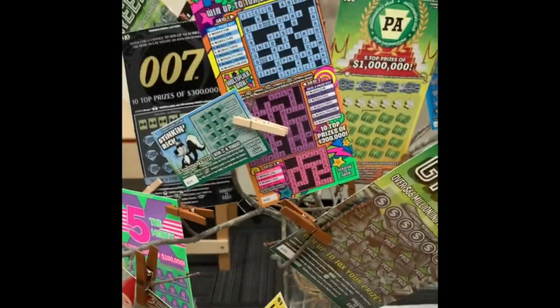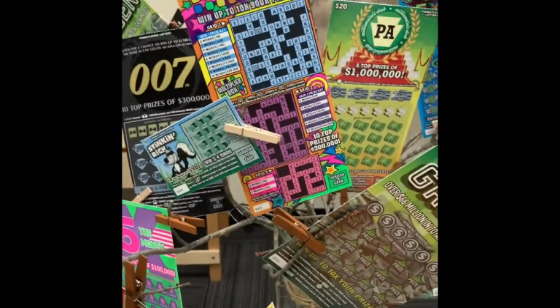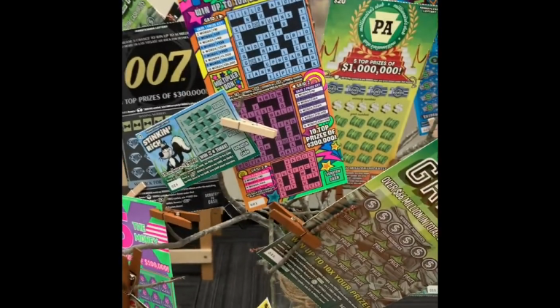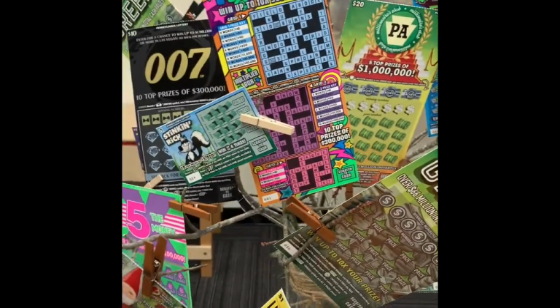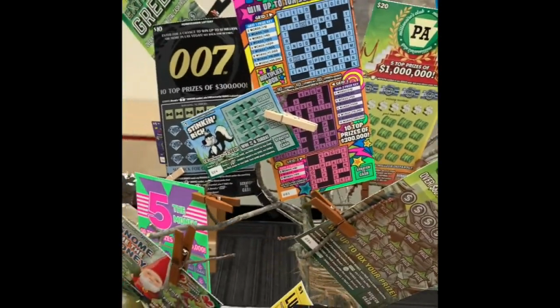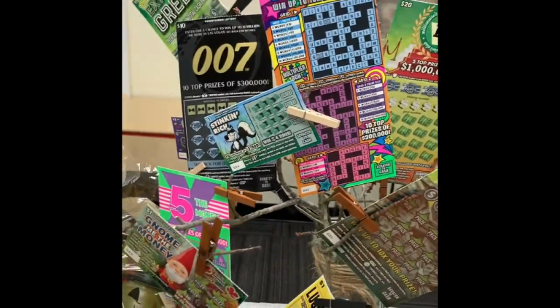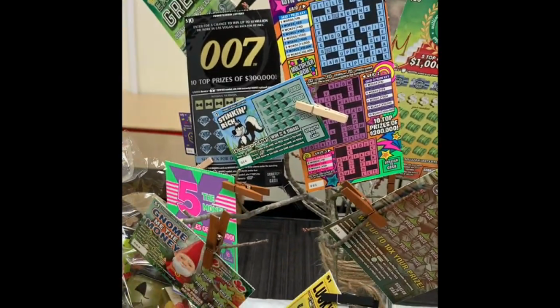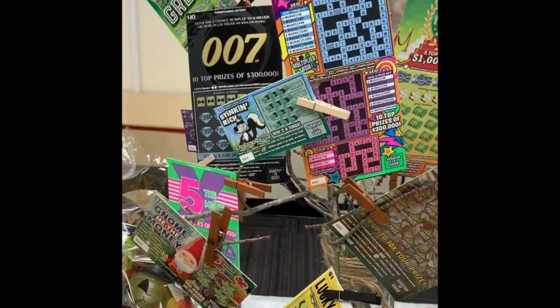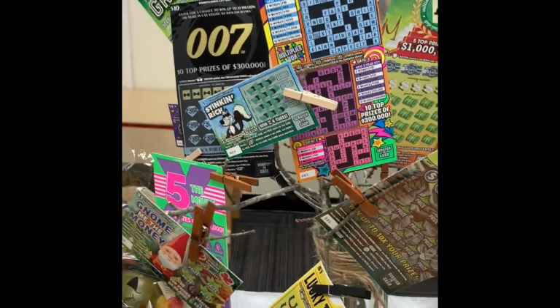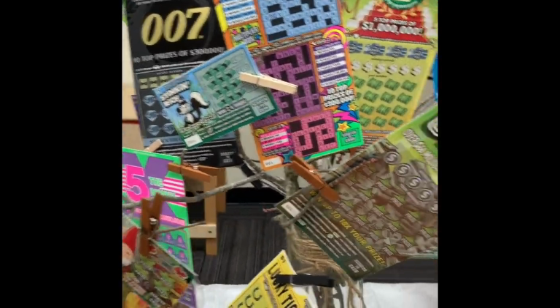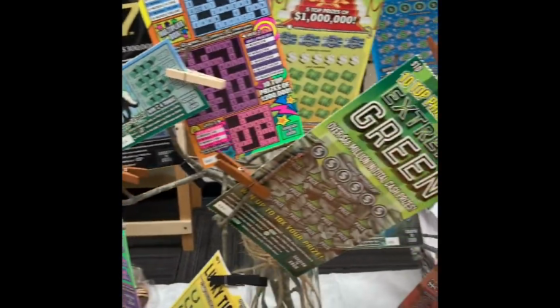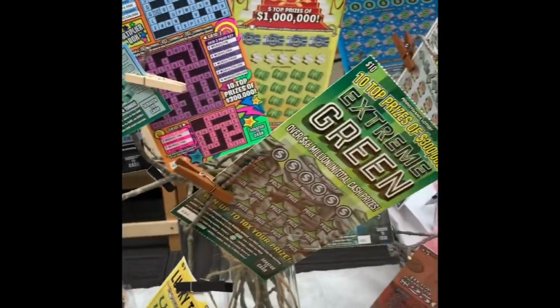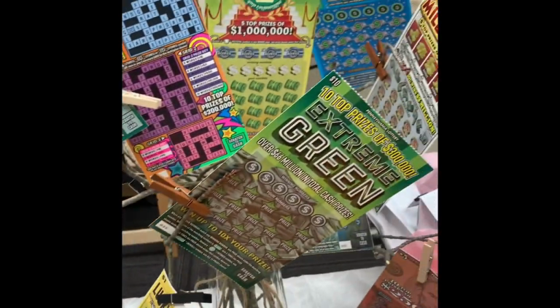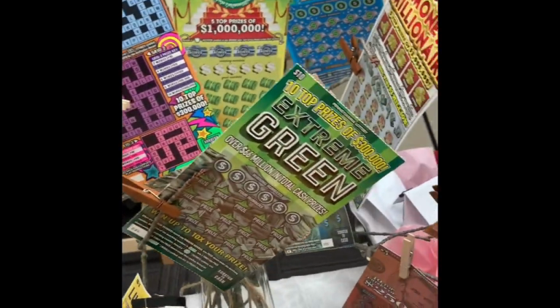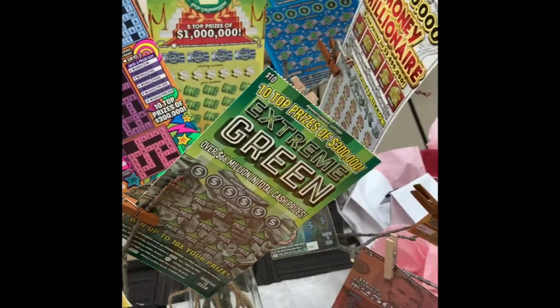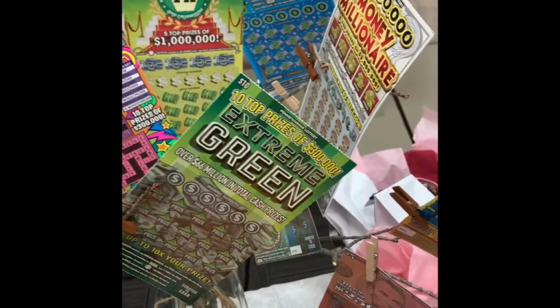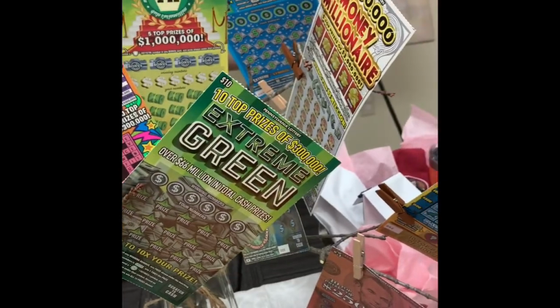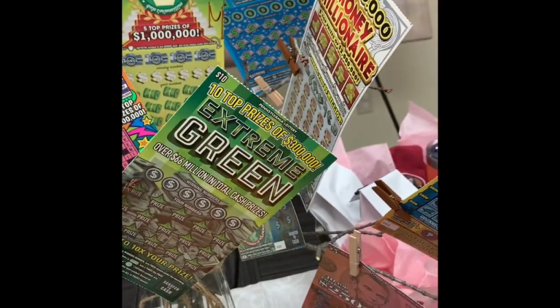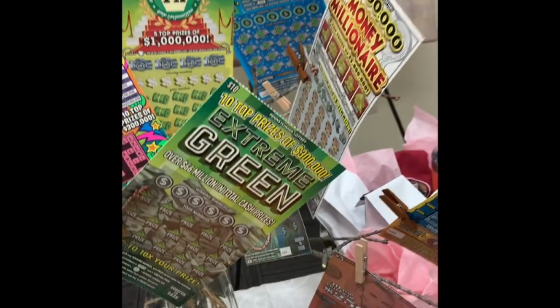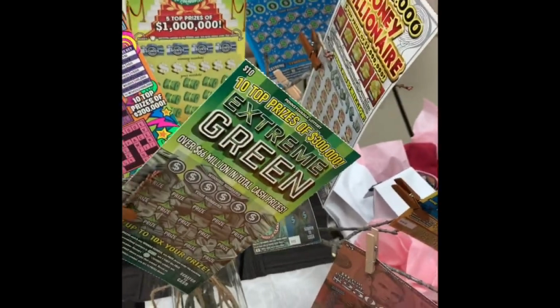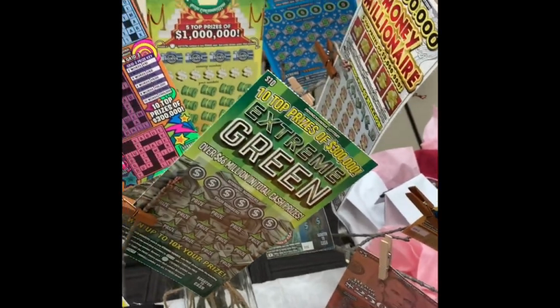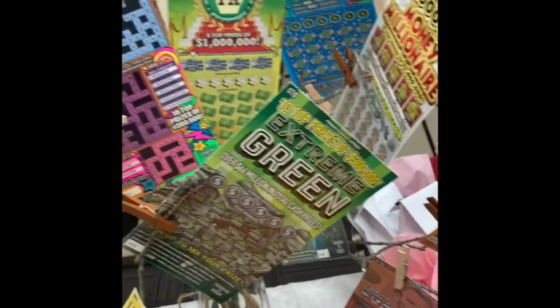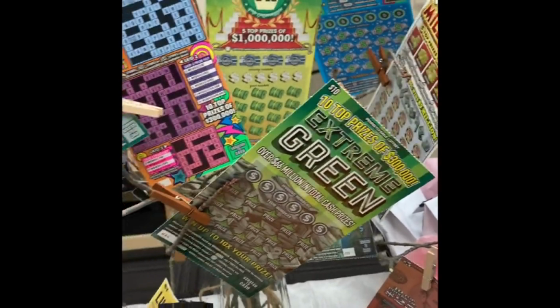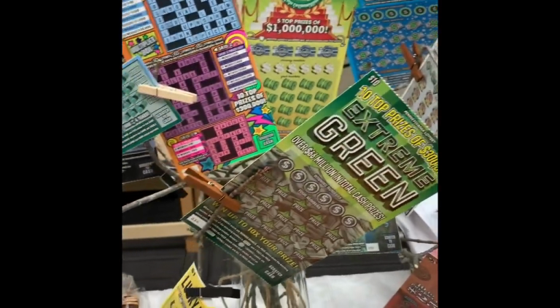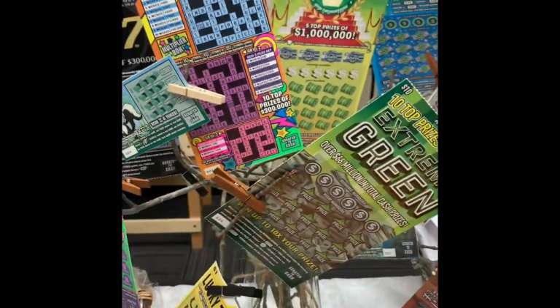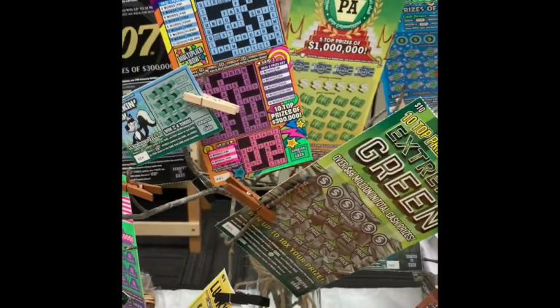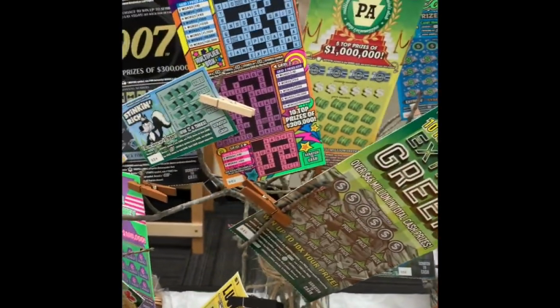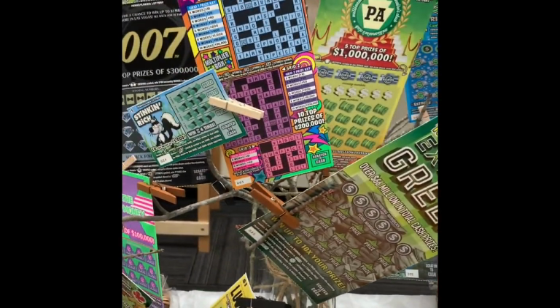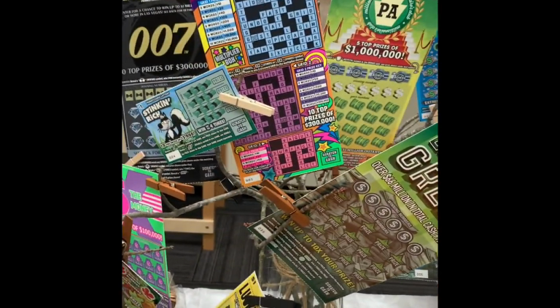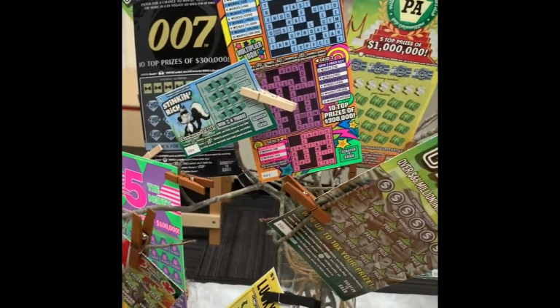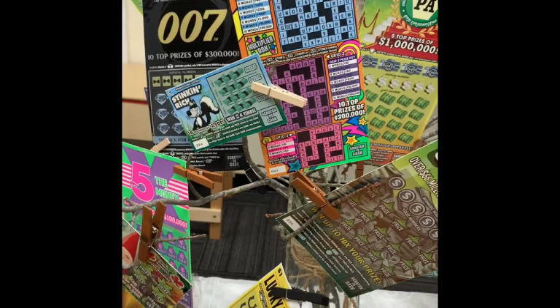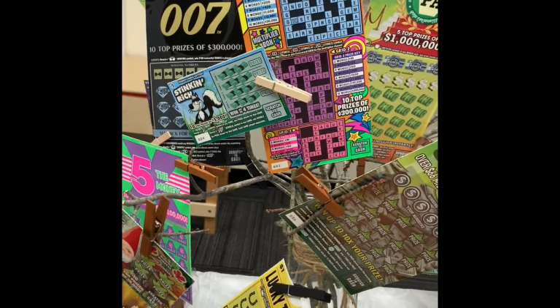Then we have, from Sarah and Brian Keller, a $100 lottery tree plus a $30 lottery card from Rich Pluta at Newport Beverage.